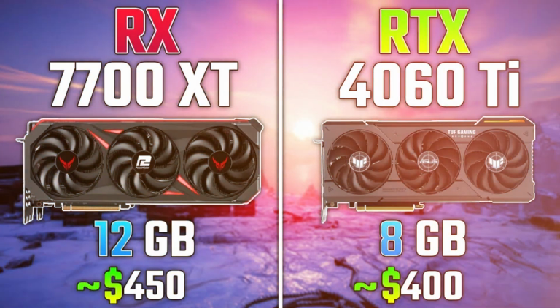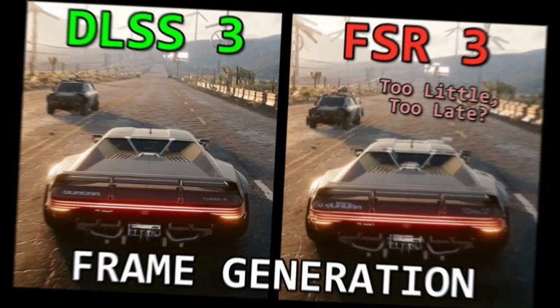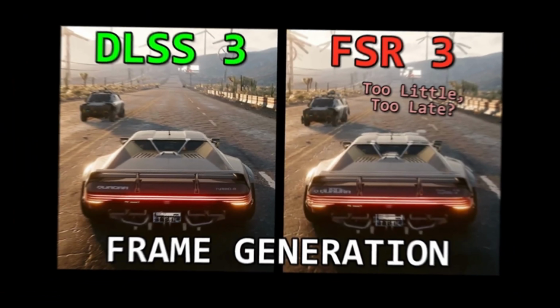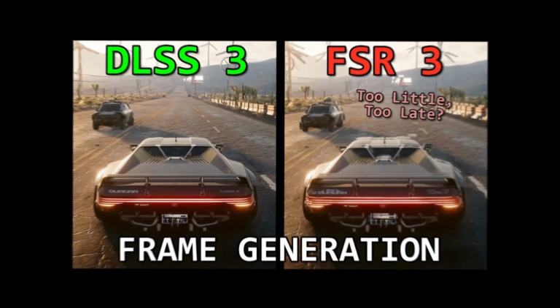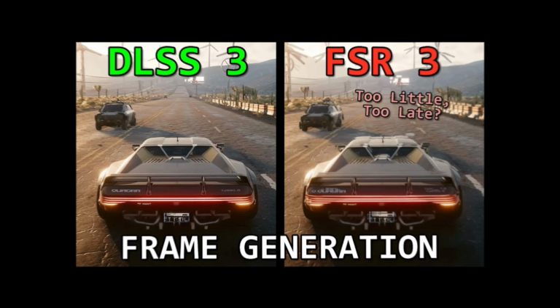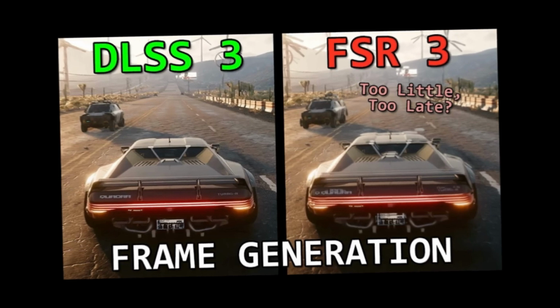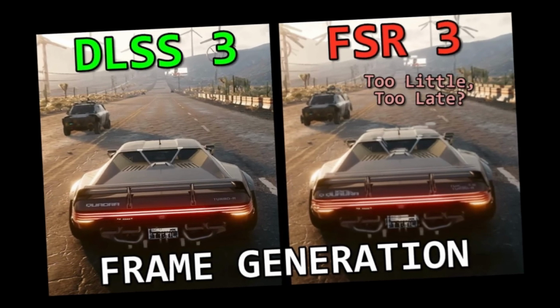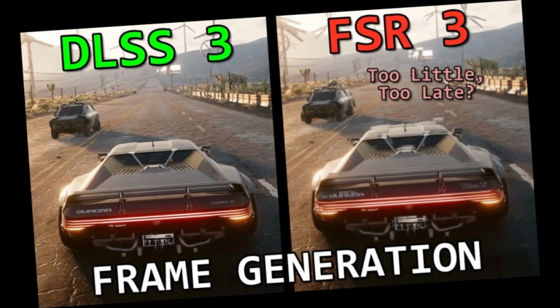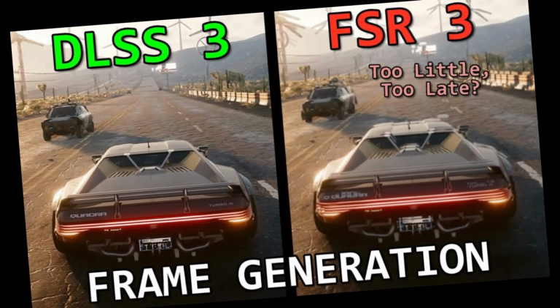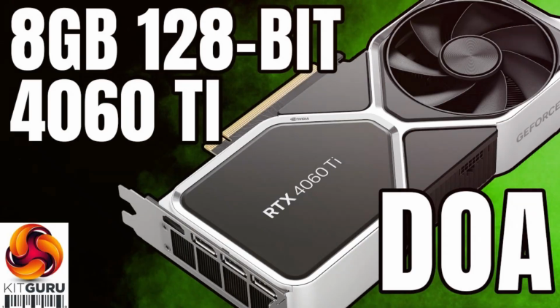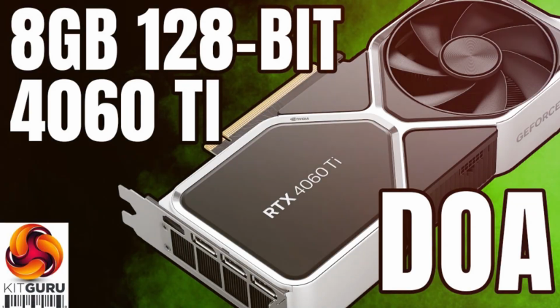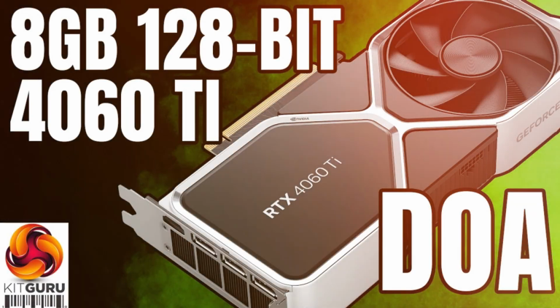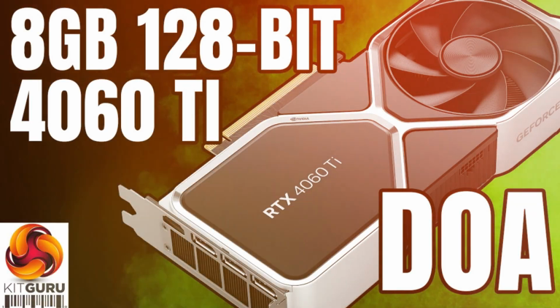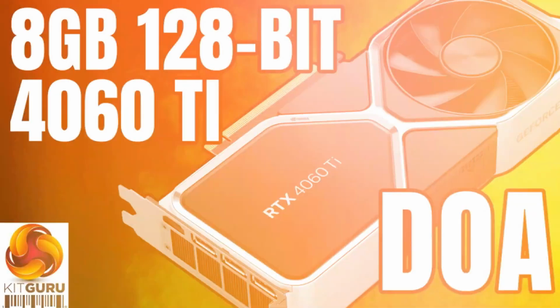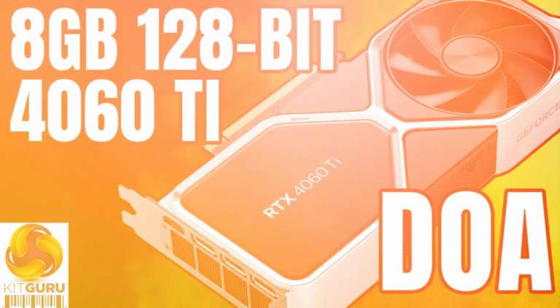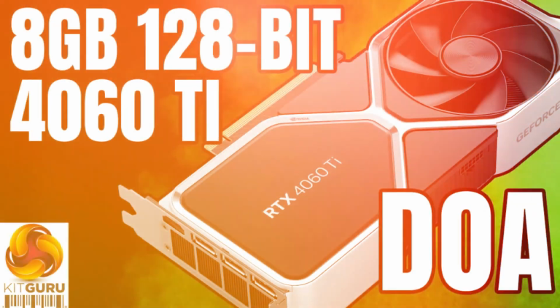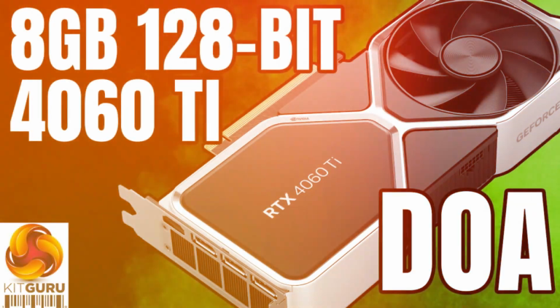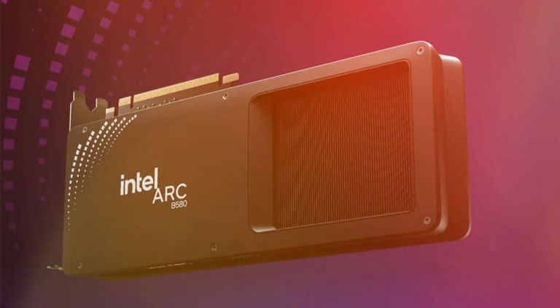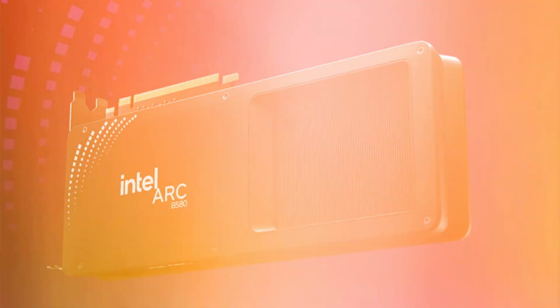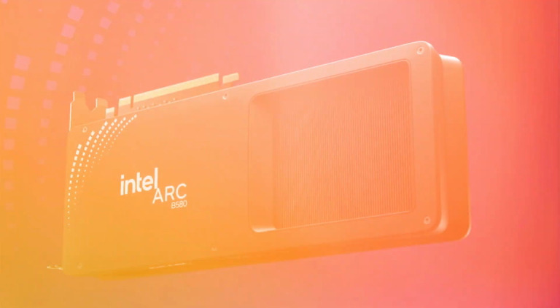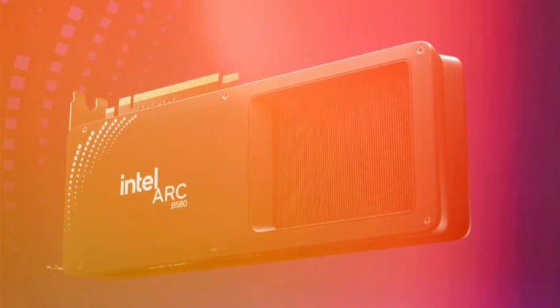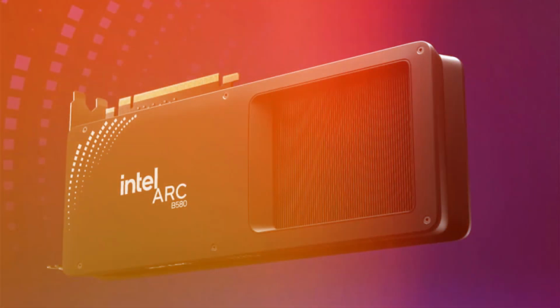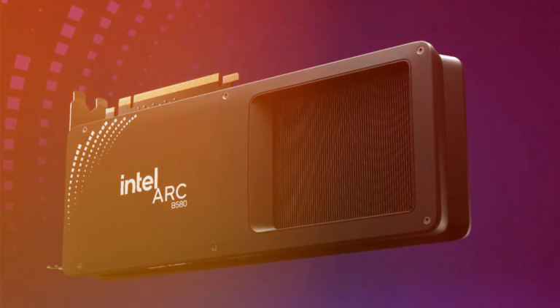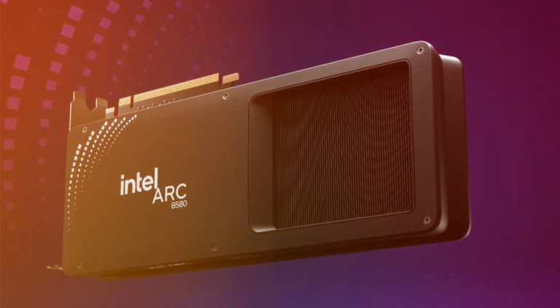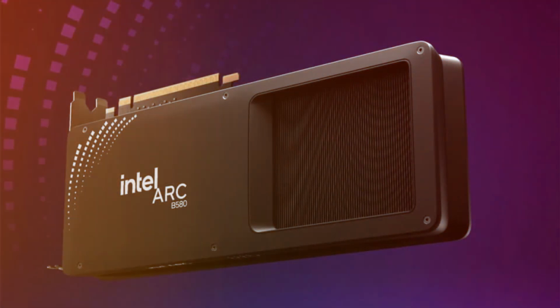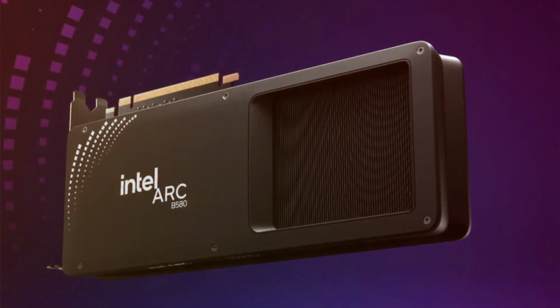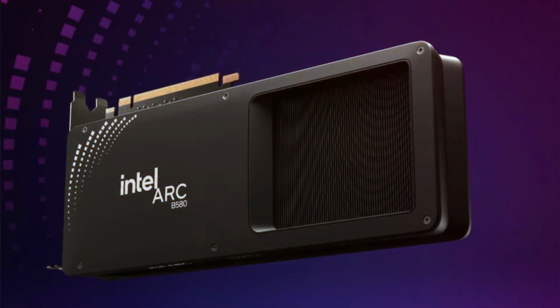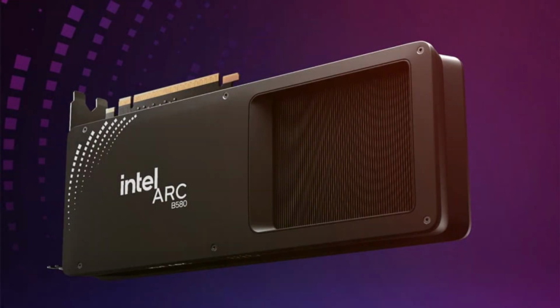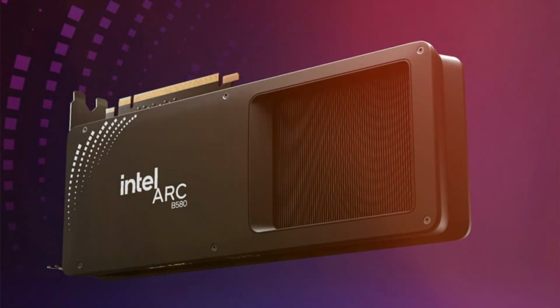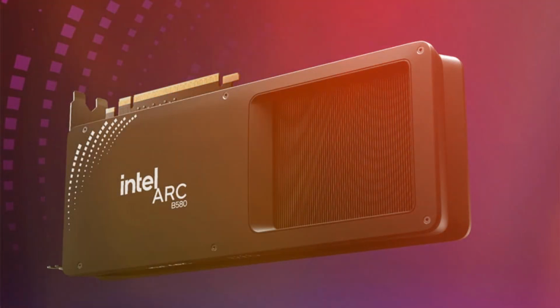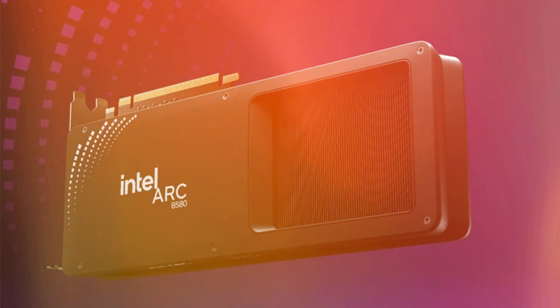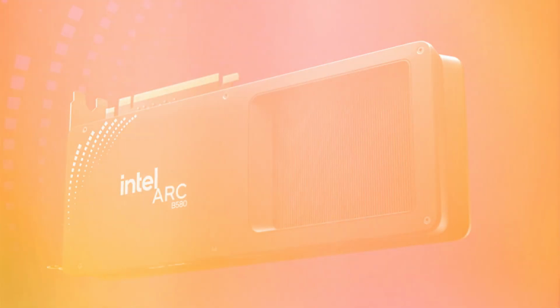With DLSS and FSR enabled, the RTX 4060 showed a noticeable advantage over the B580, but this was not consistent across other tests.